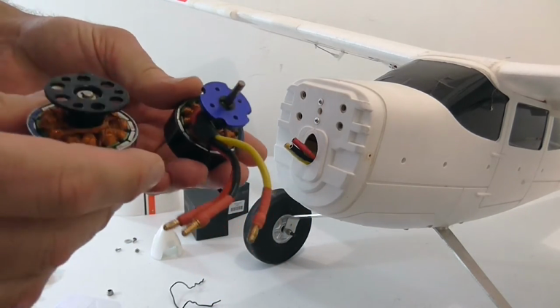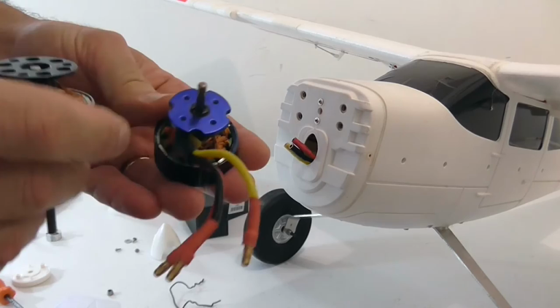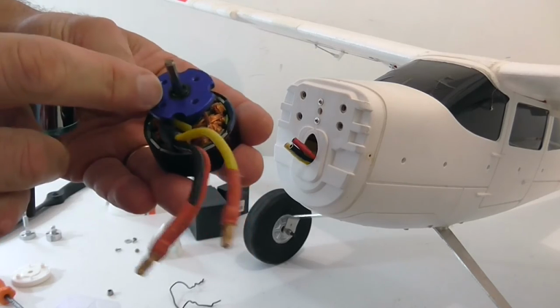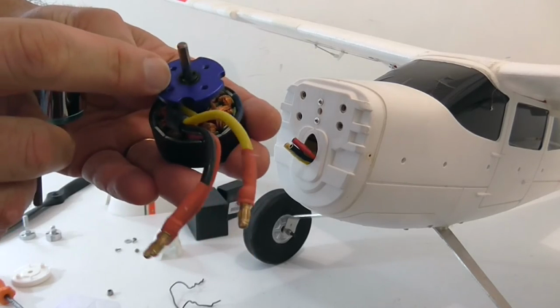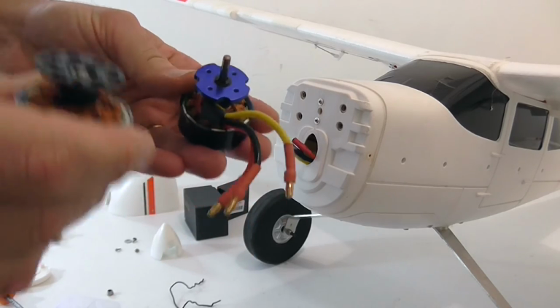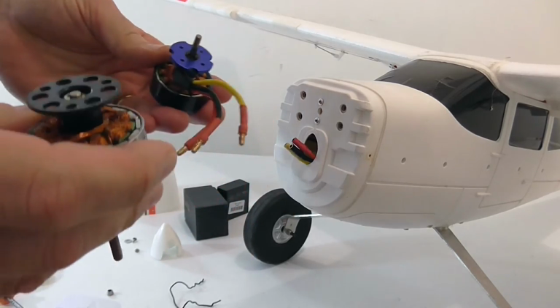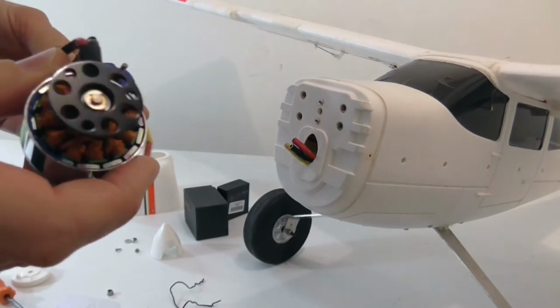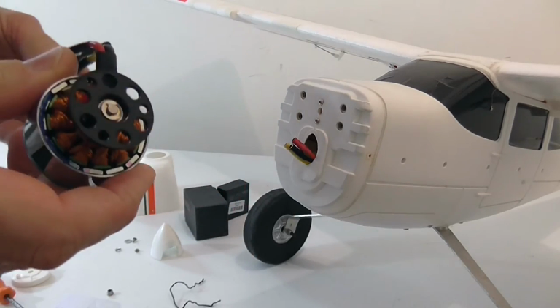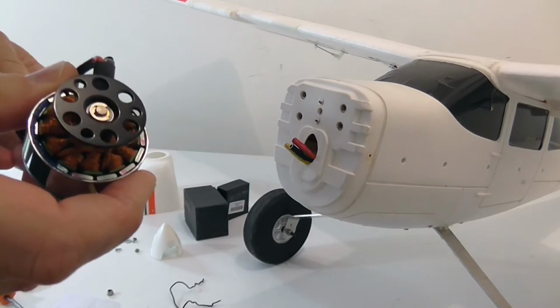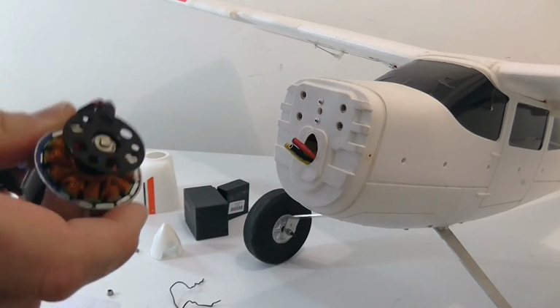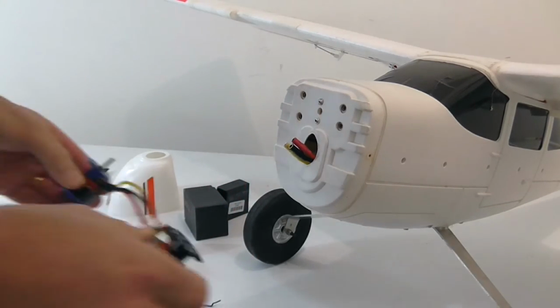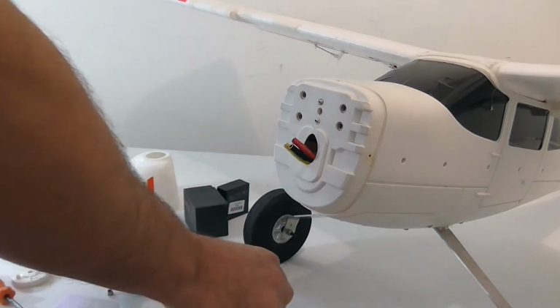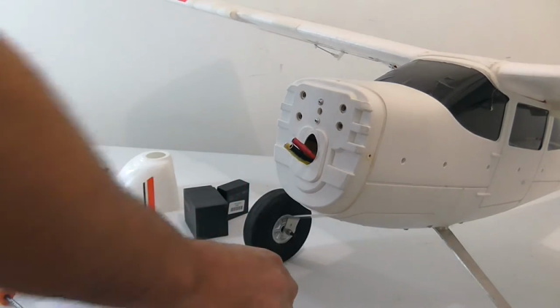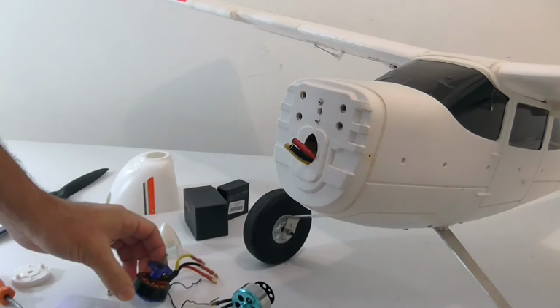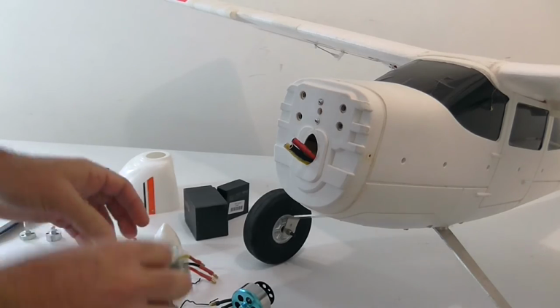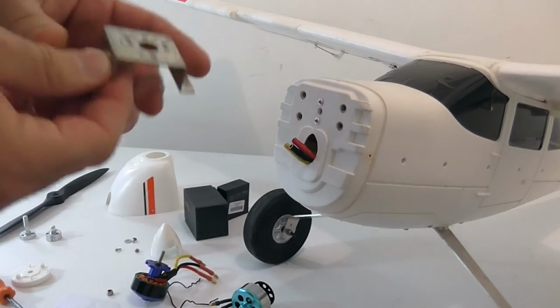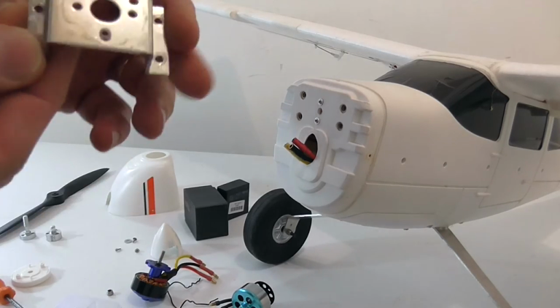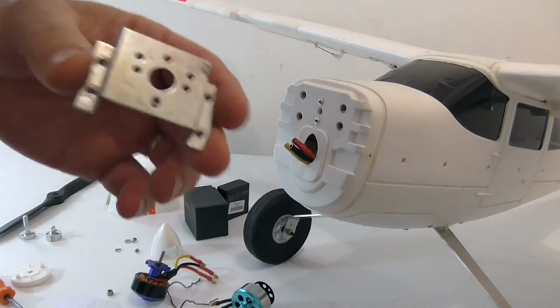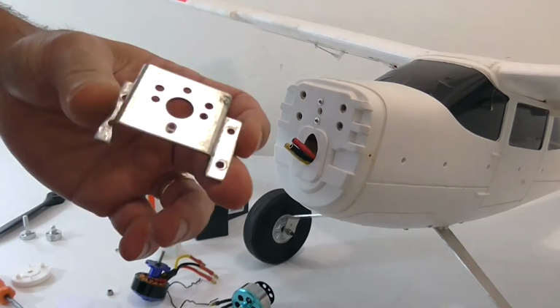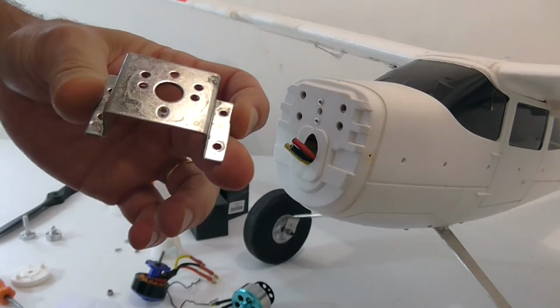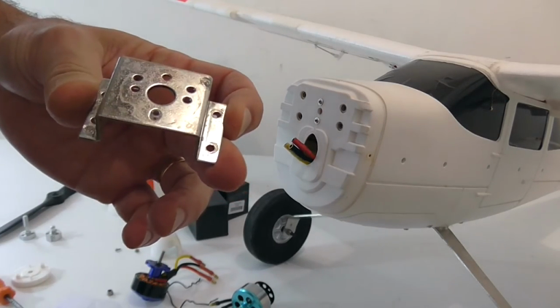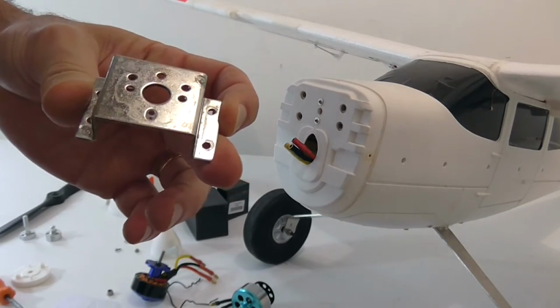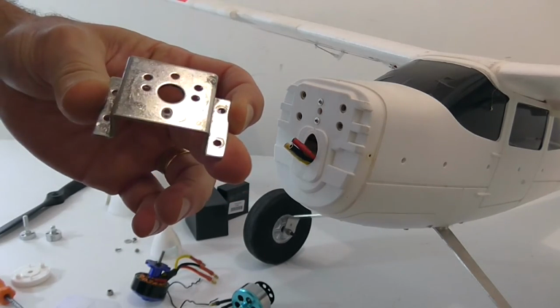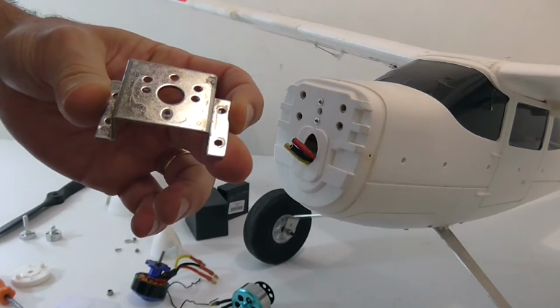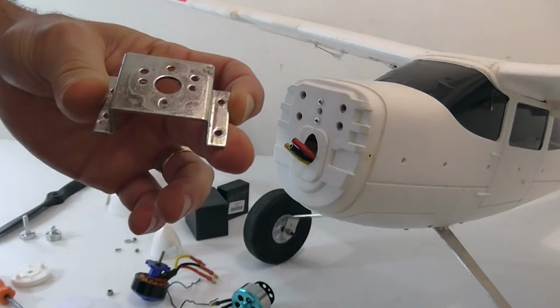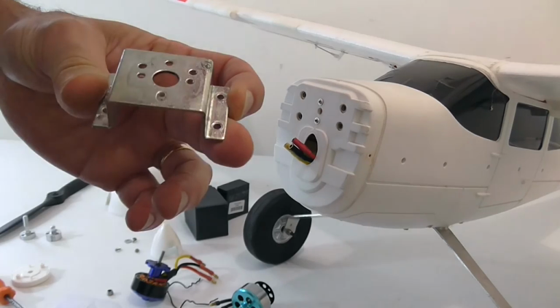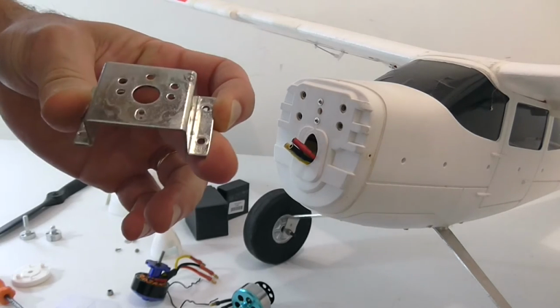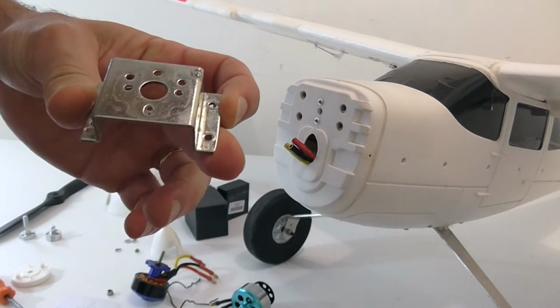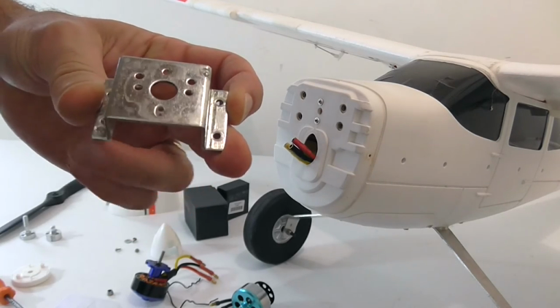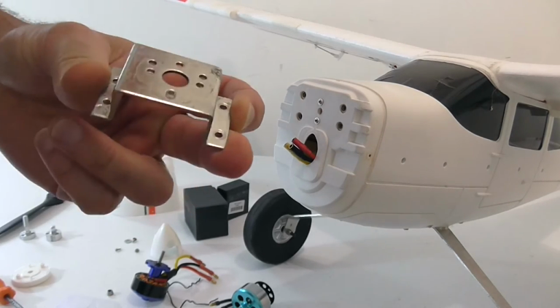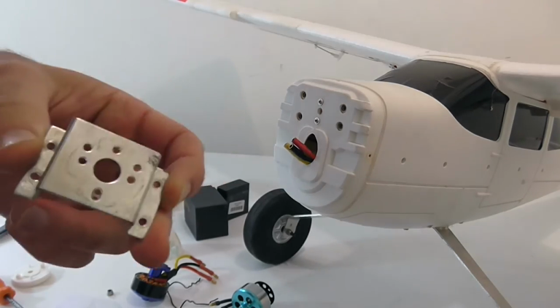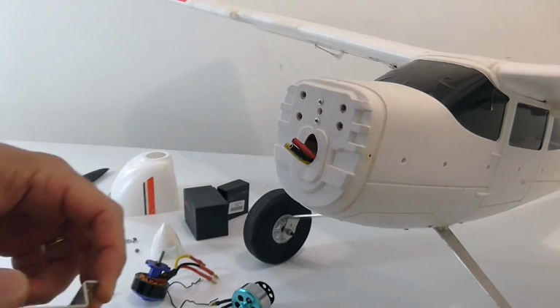The other difference is this has got four mounting holes and the original has got three, but it looks like the three mounting holes can be fitted into the original plate which has a sort of multi-hole arrangement, so we'll try and mount it on that.